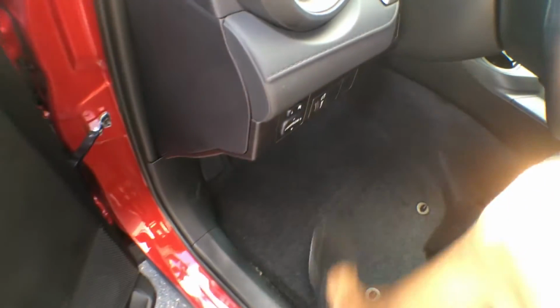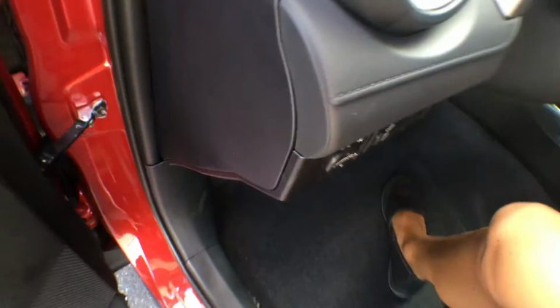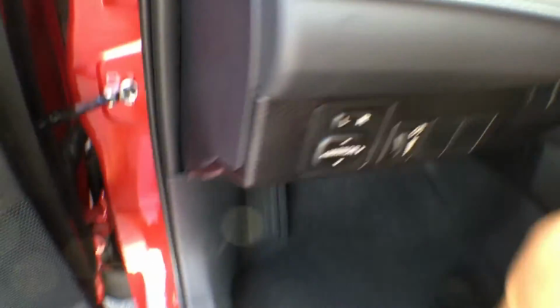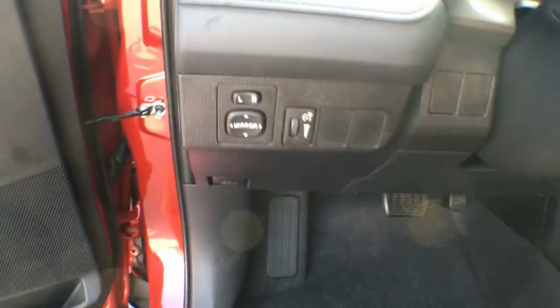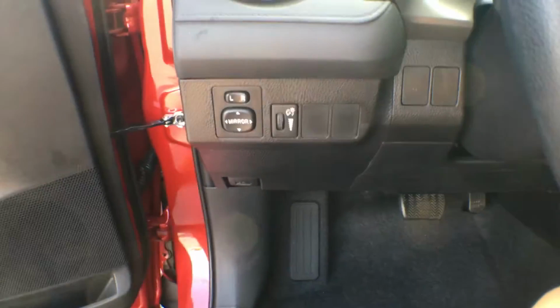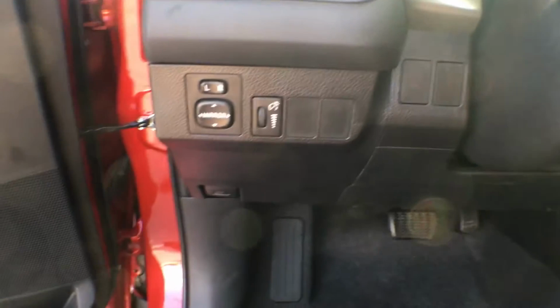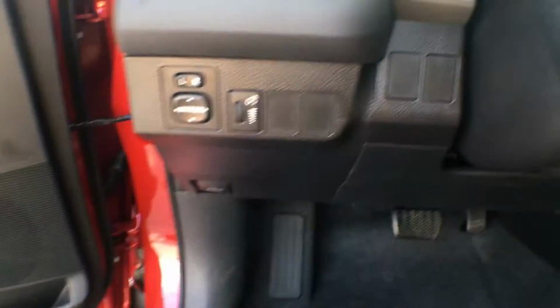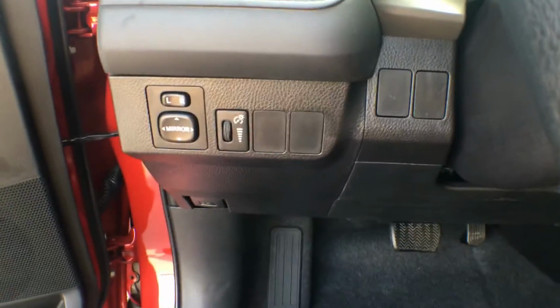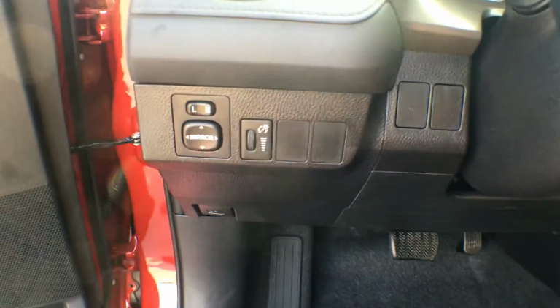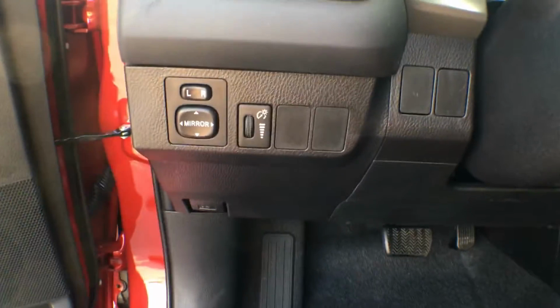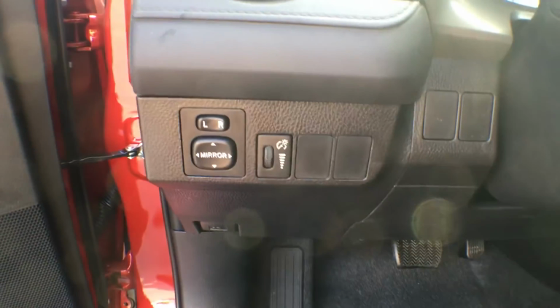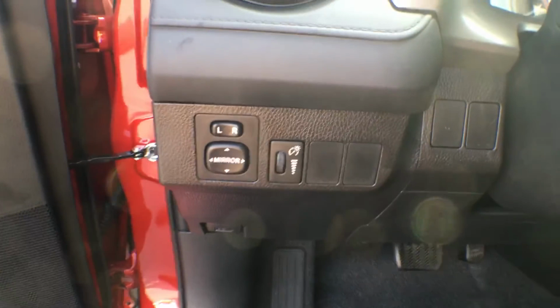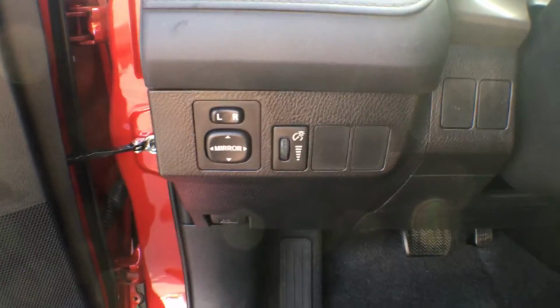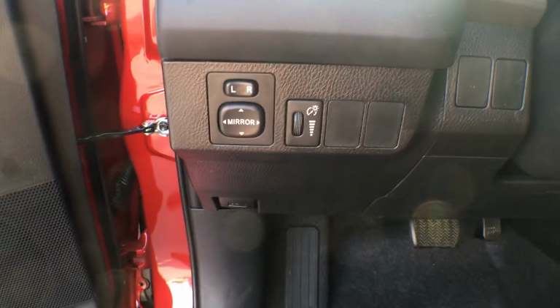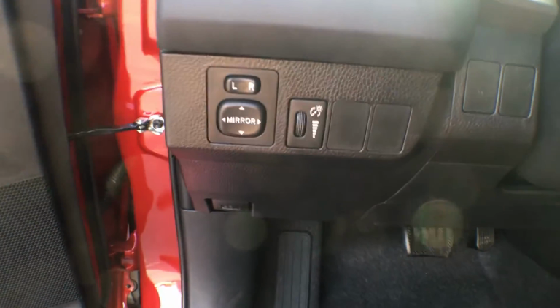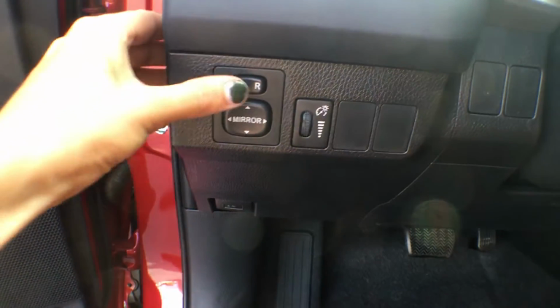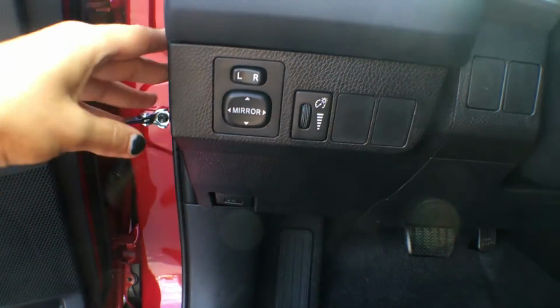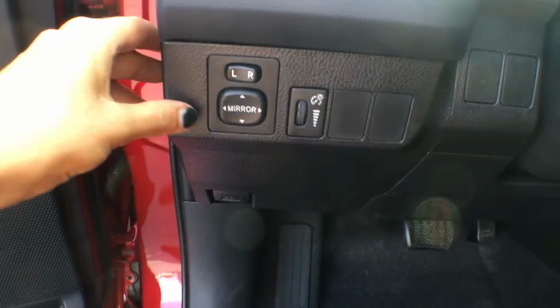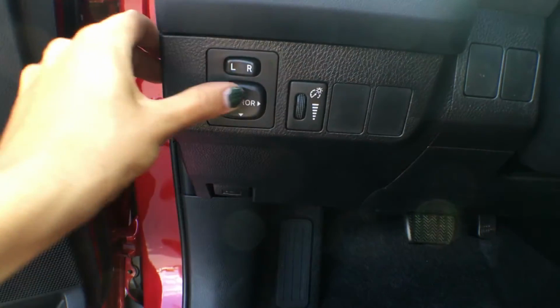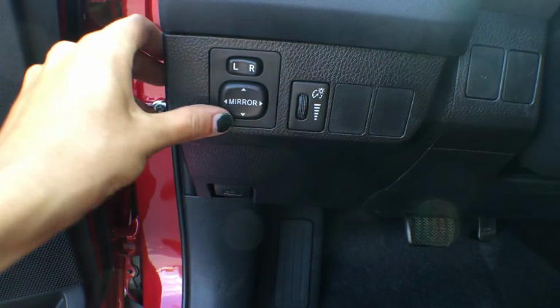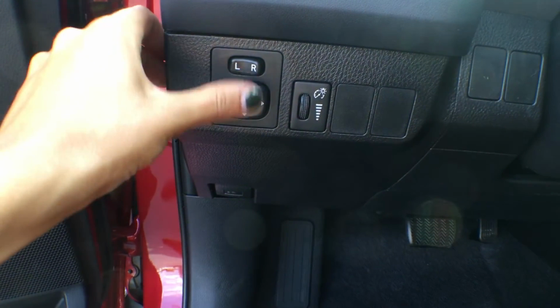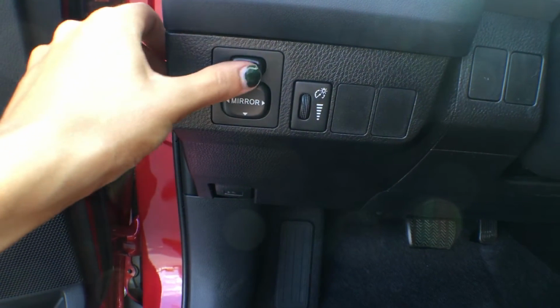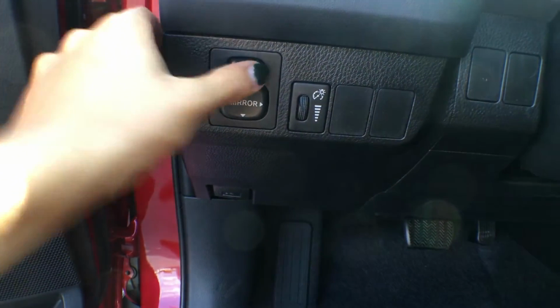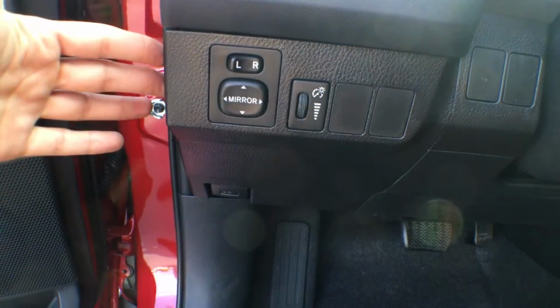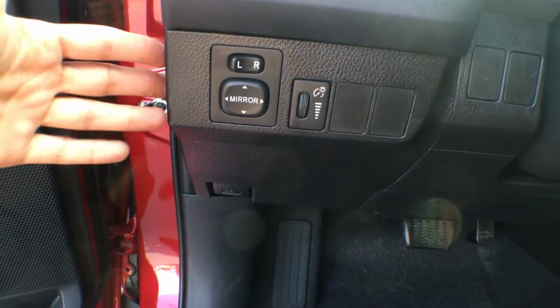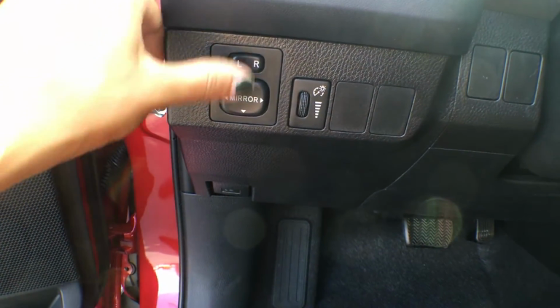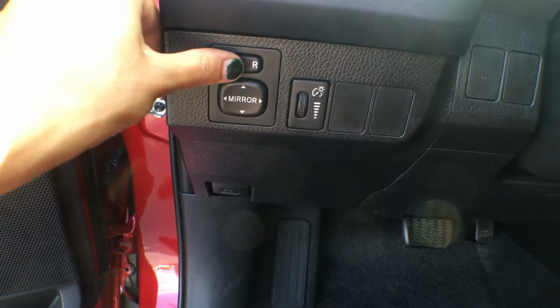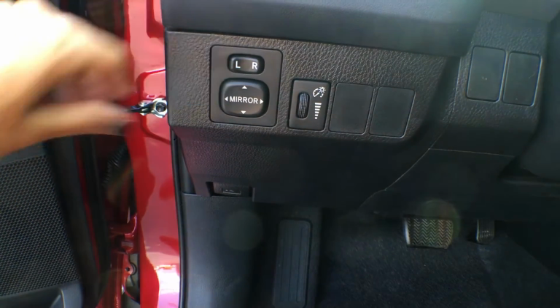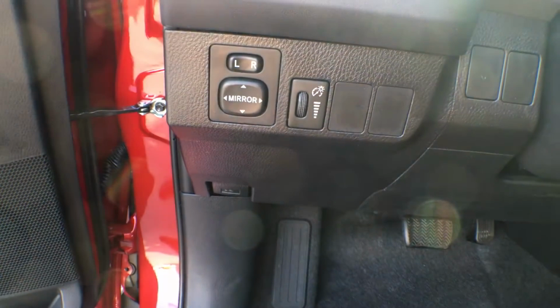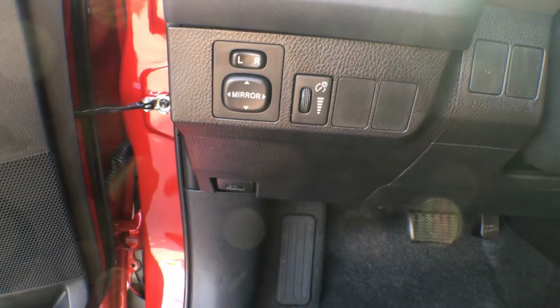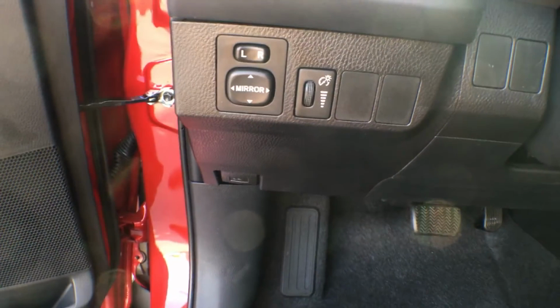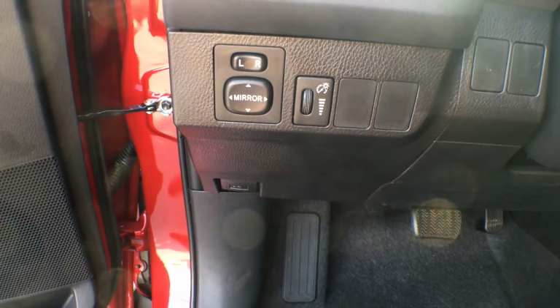Bringing you inside, right here is where you can change your side view mirror — simply click it to the left hand side and use the arrows to adjust, then over to the right, arrows again, and once it's back in that center position nothing will move.